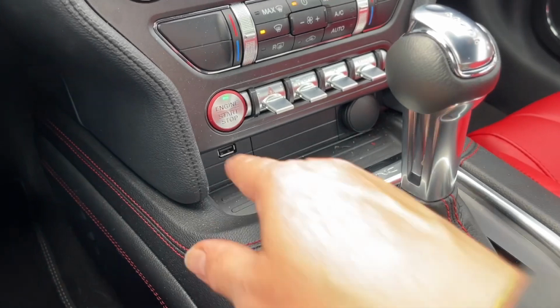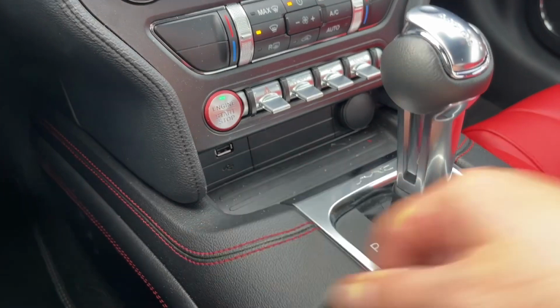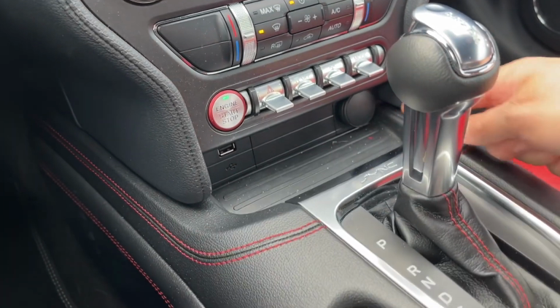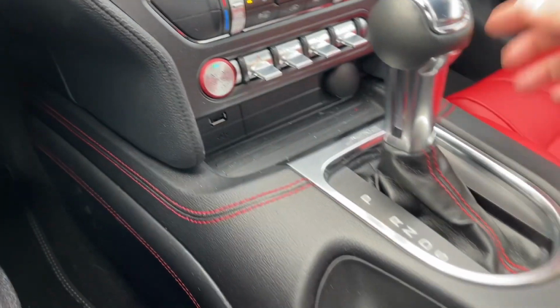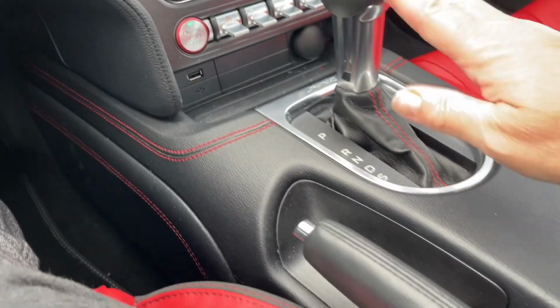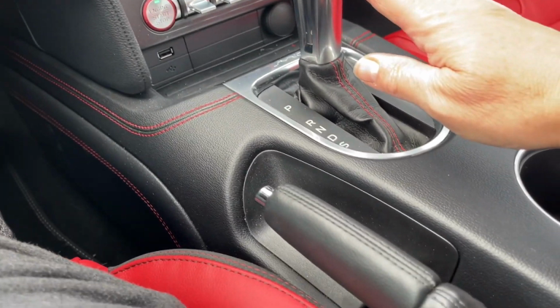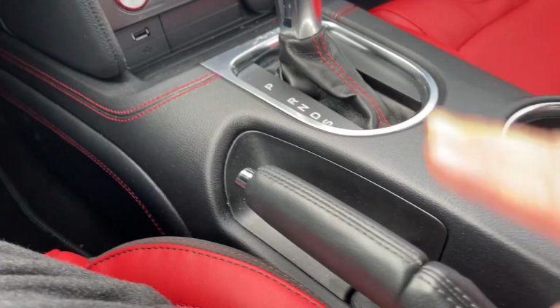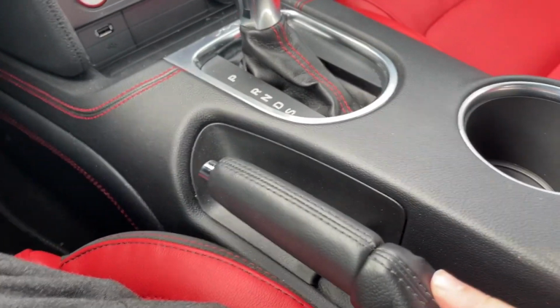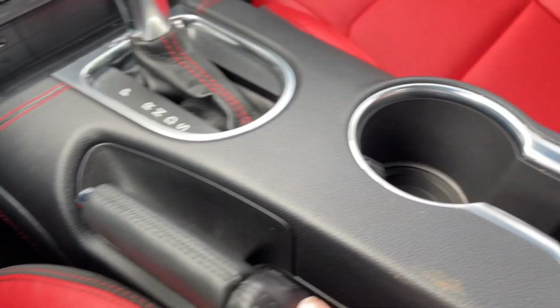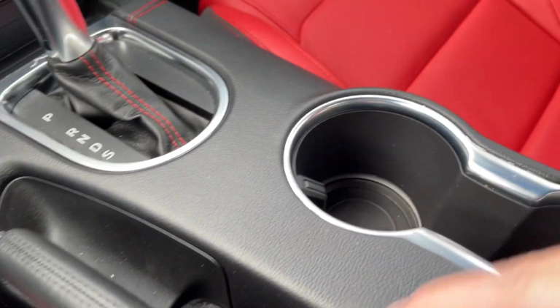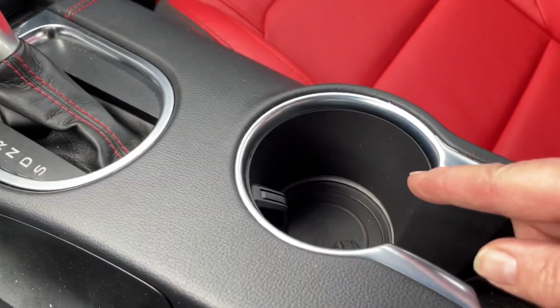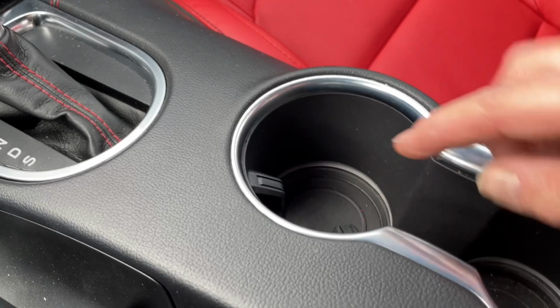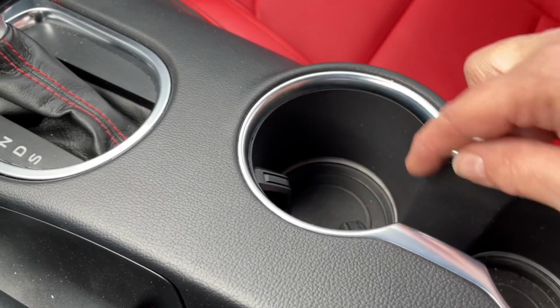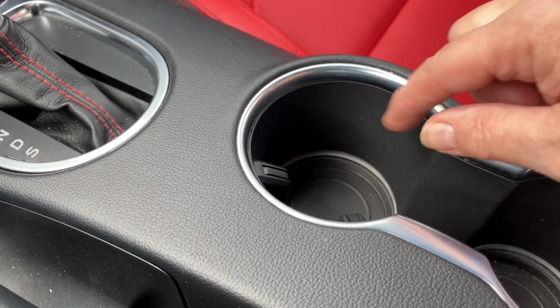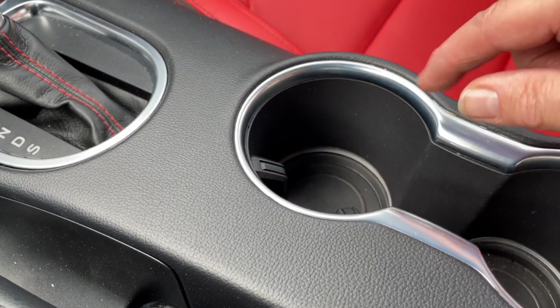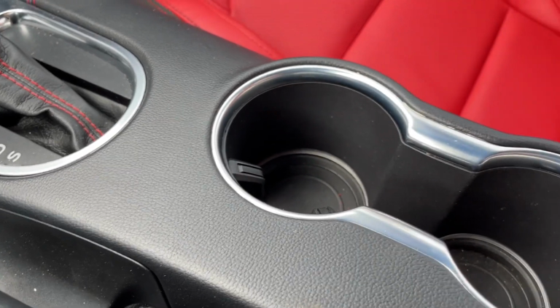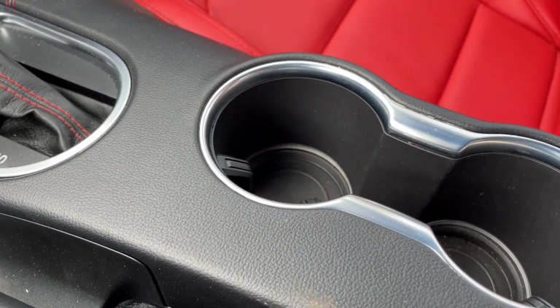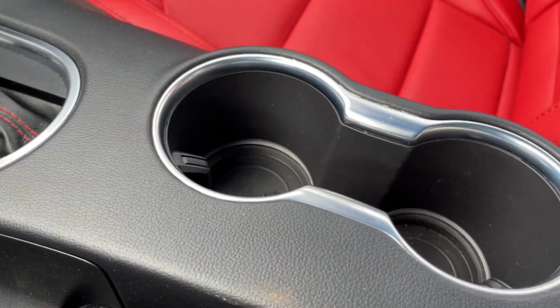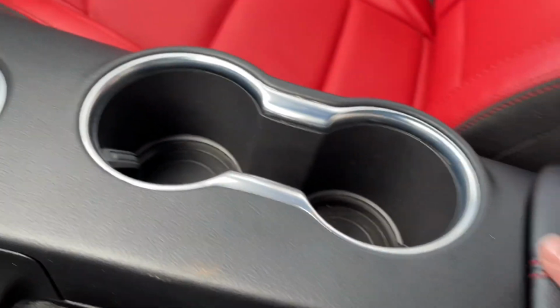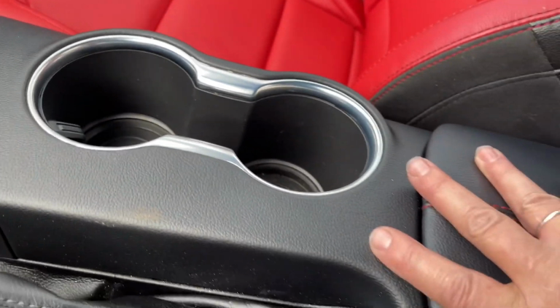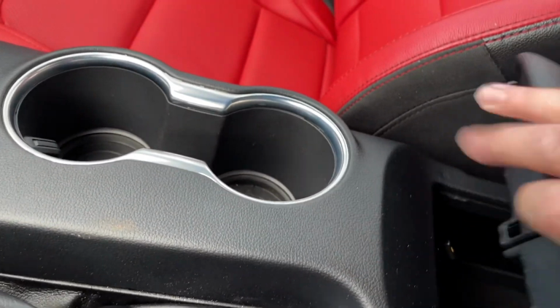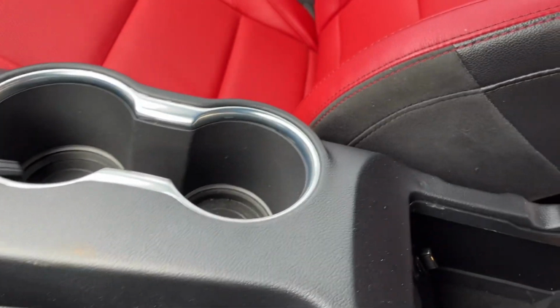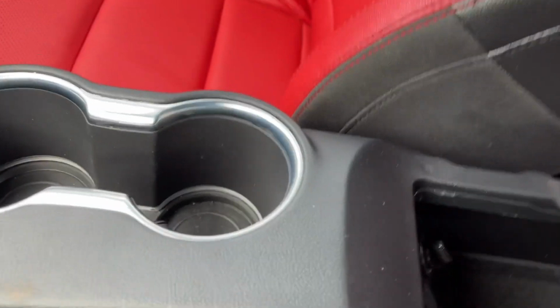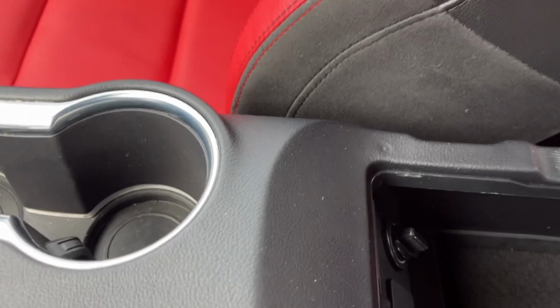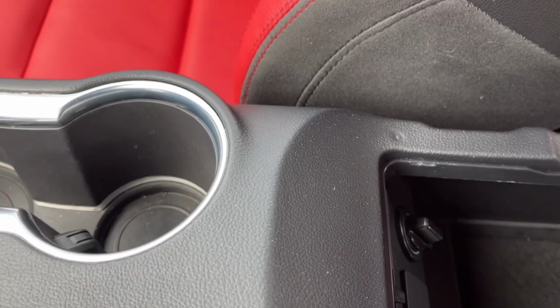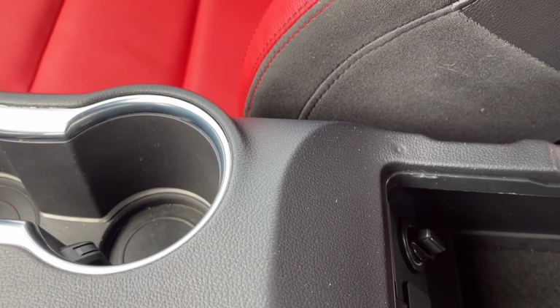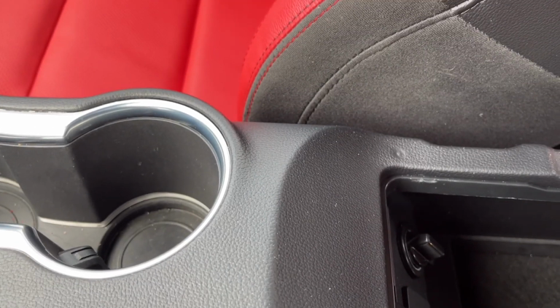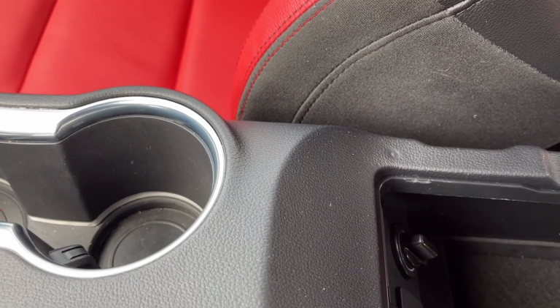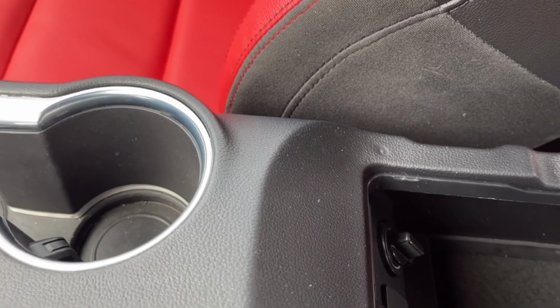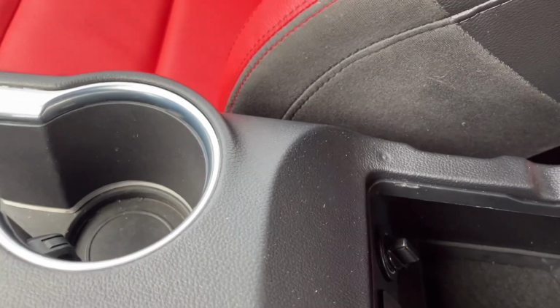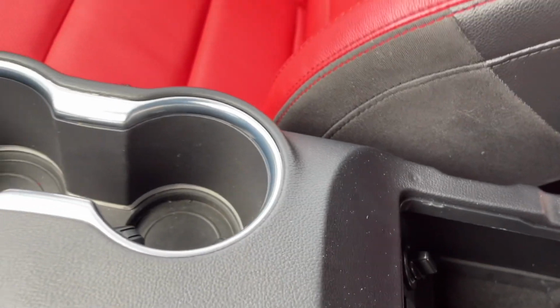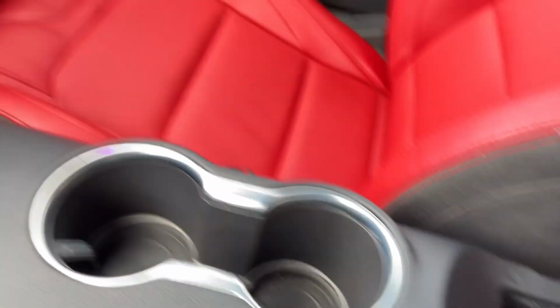You've got a USB and a 12 volt, the automatic shifter, emergency parking brake right beside you, a couple of cup holders. The rings here are the ambient lighting. We can open up the armrest on the side and you've got a USB as well as a 12 volt, and you still have room to put stuff.